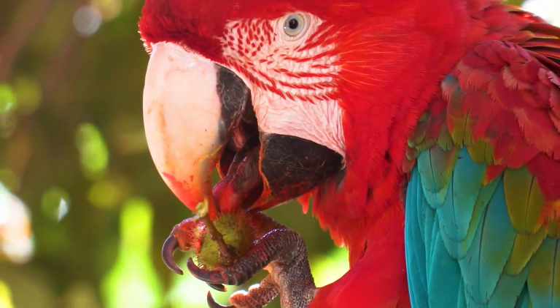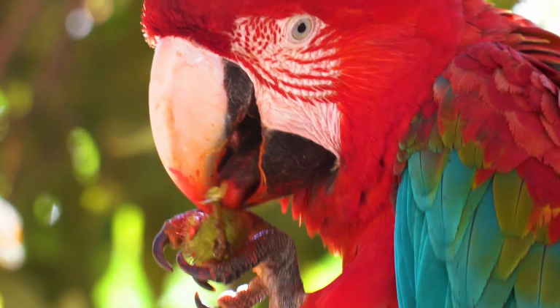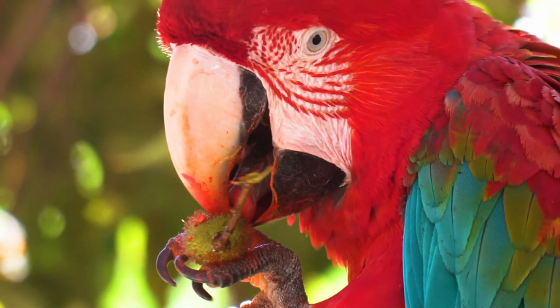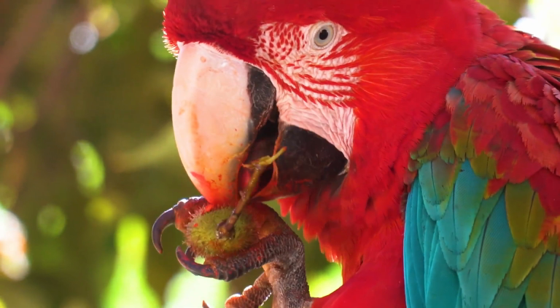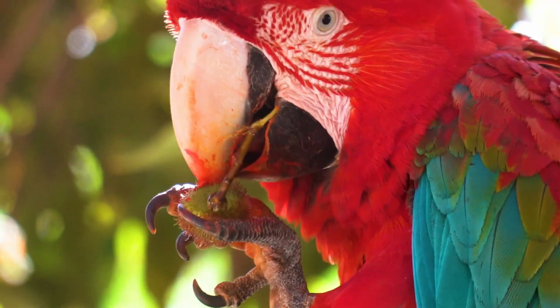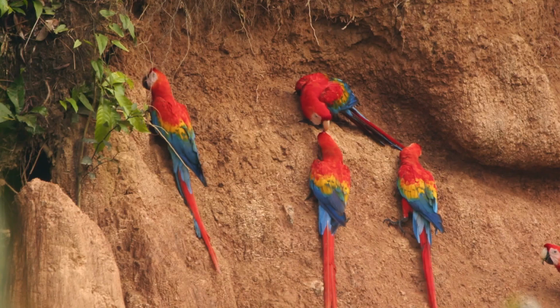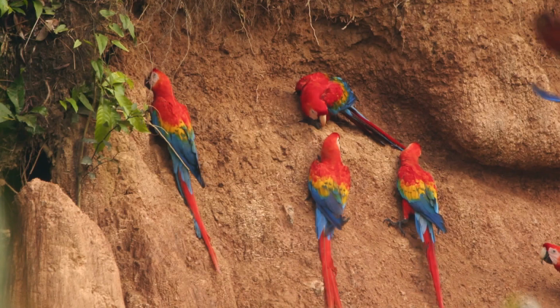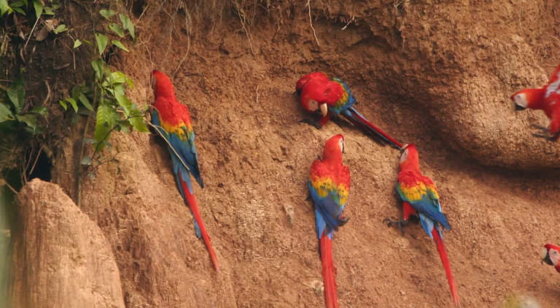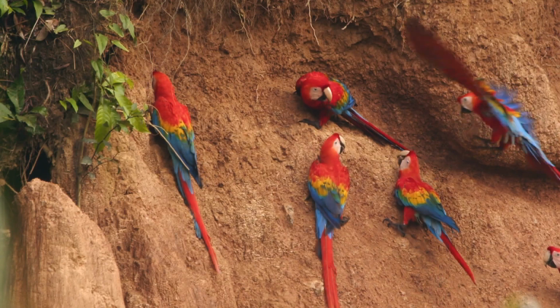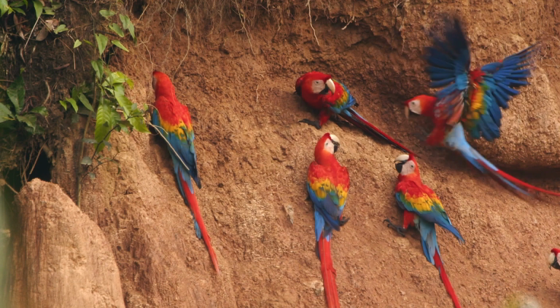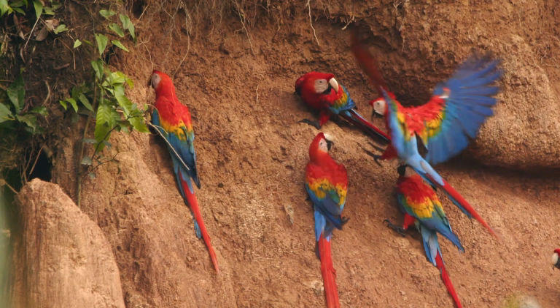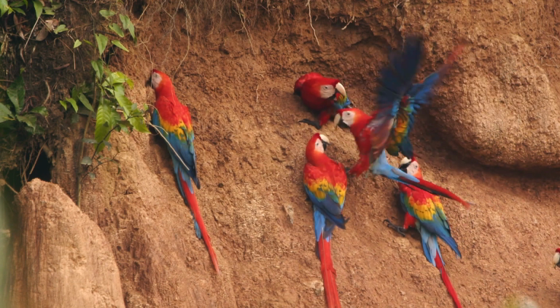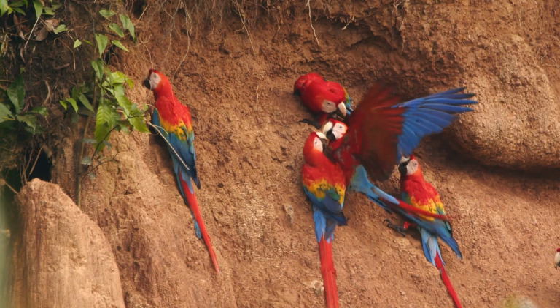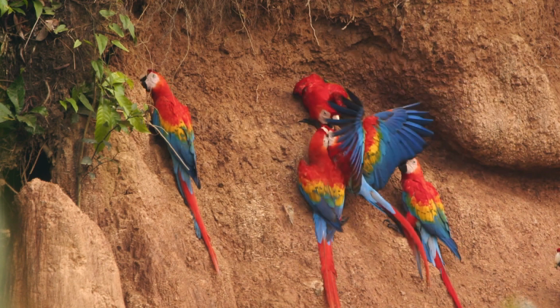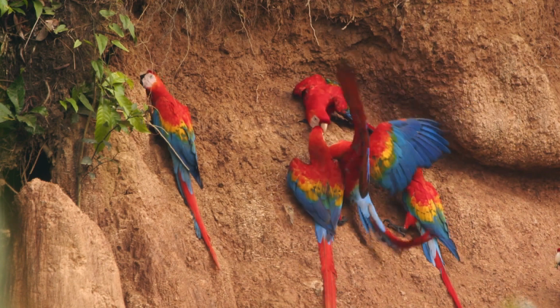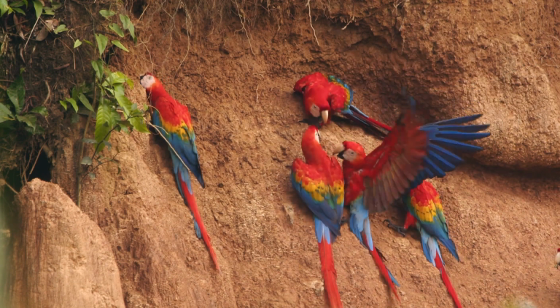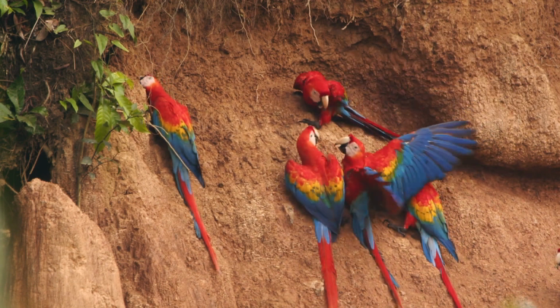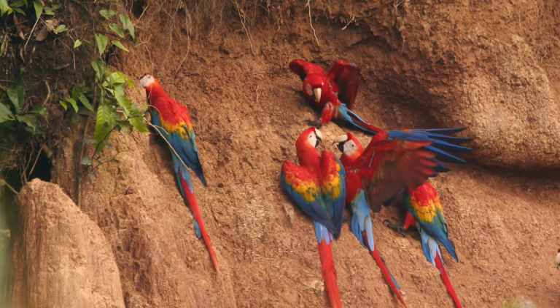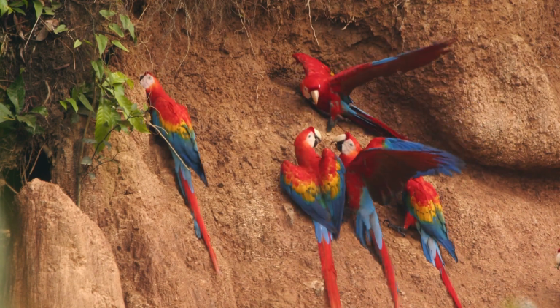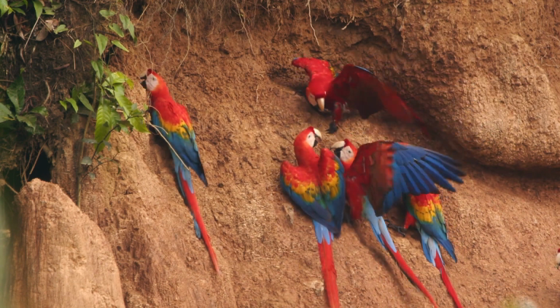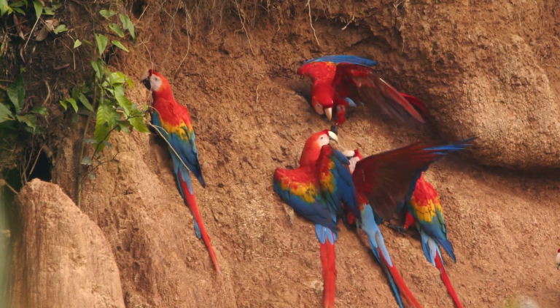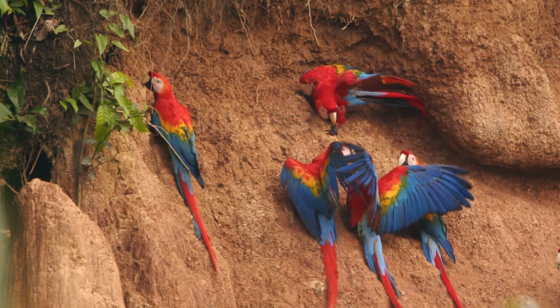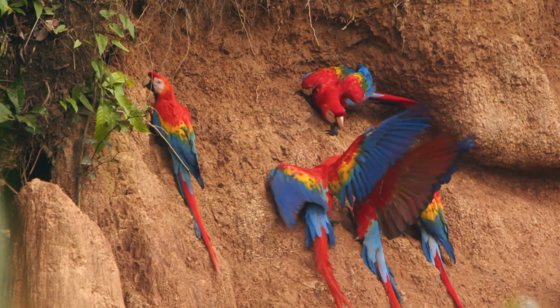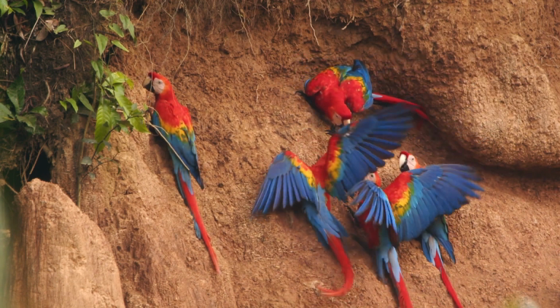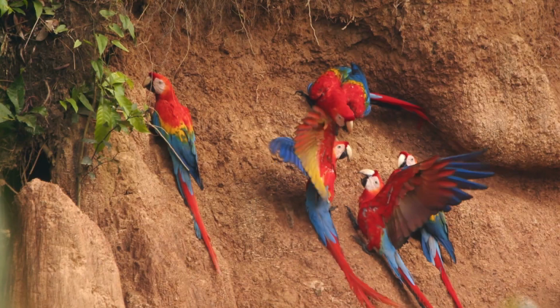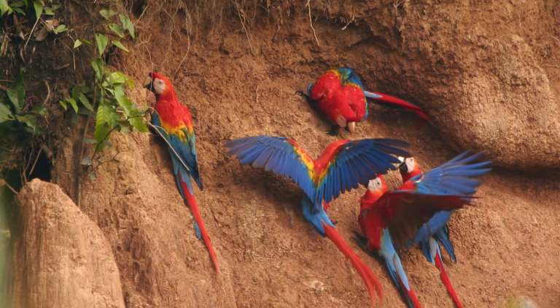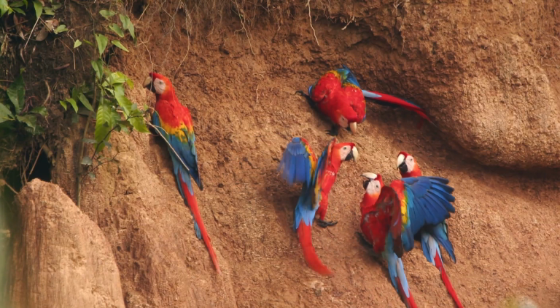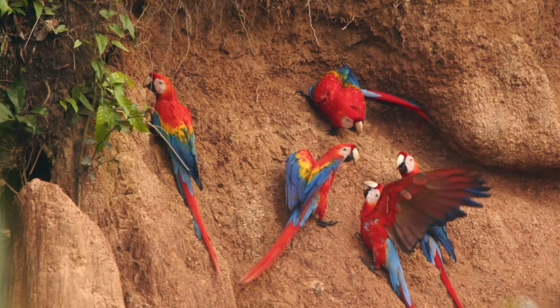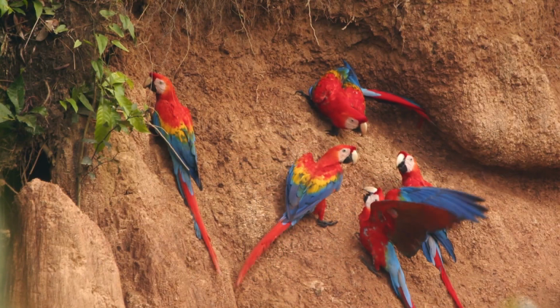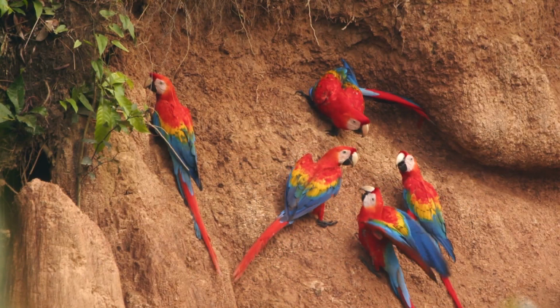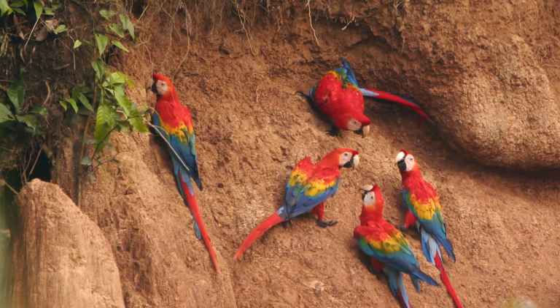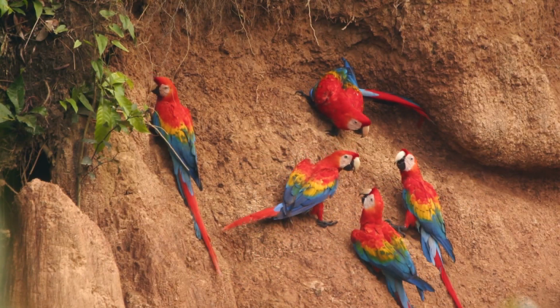To safely digest these toxins, macaws often visit clay licks along riverbanks. These mineral-rich deposits help neutralise plant toxins and provide important nutrients.